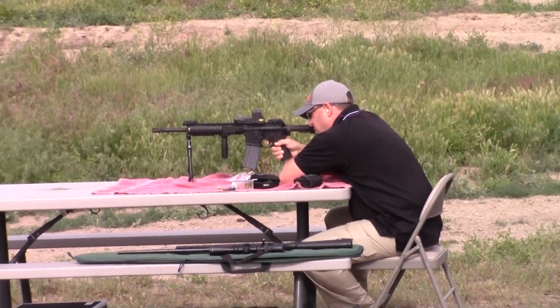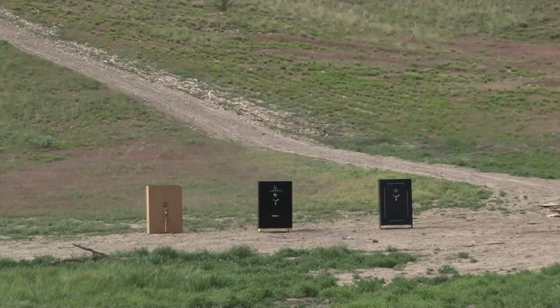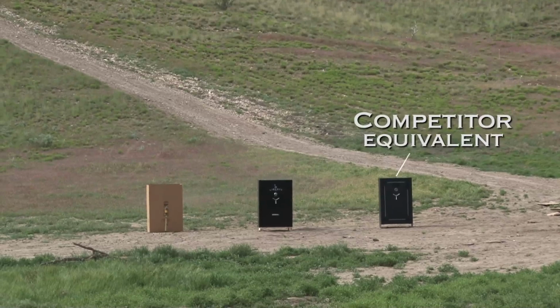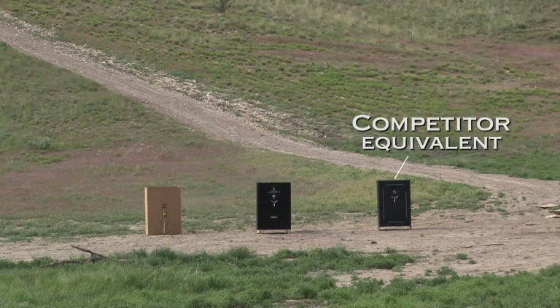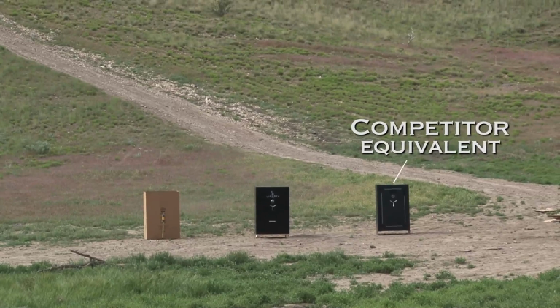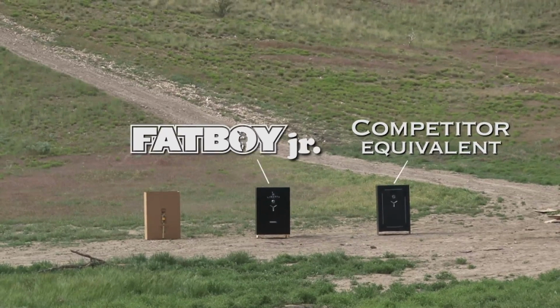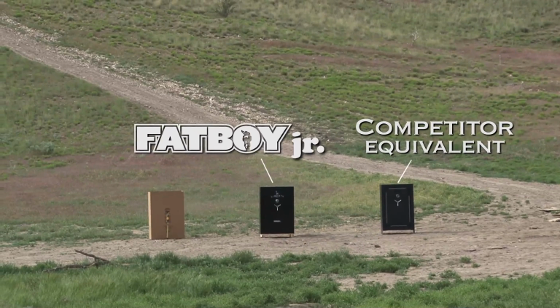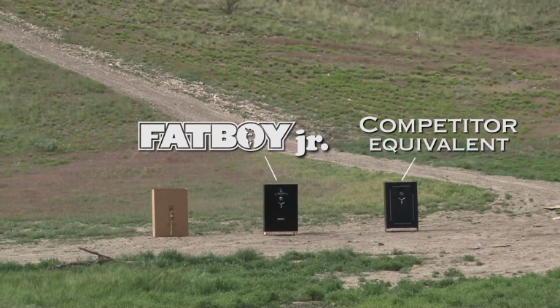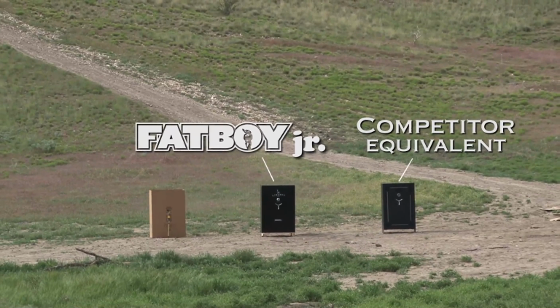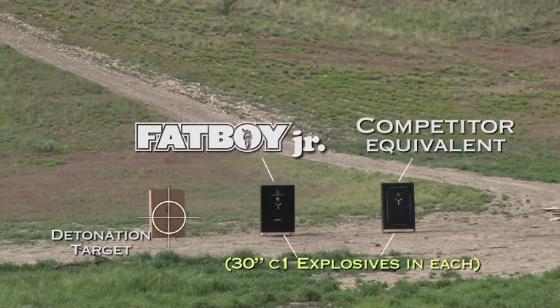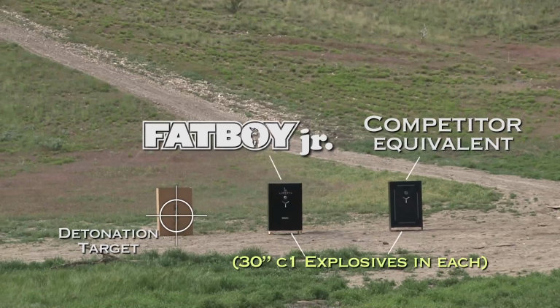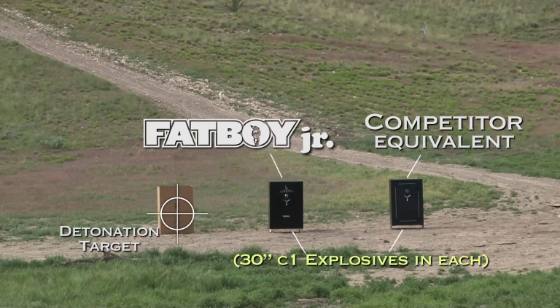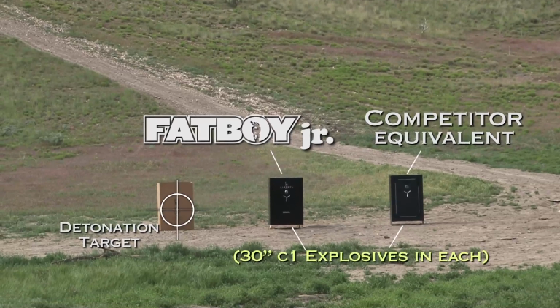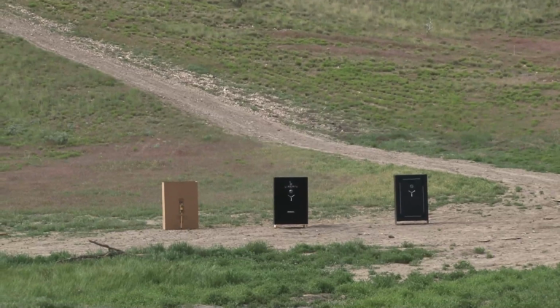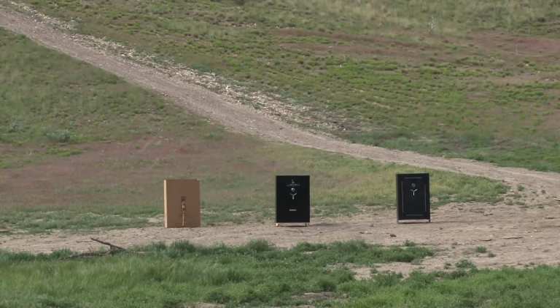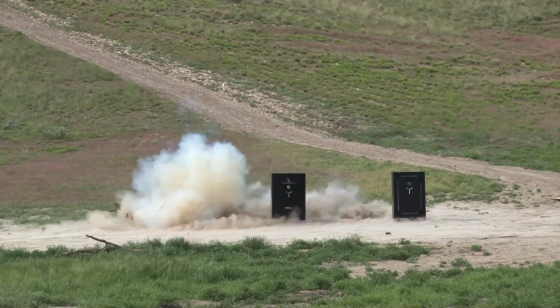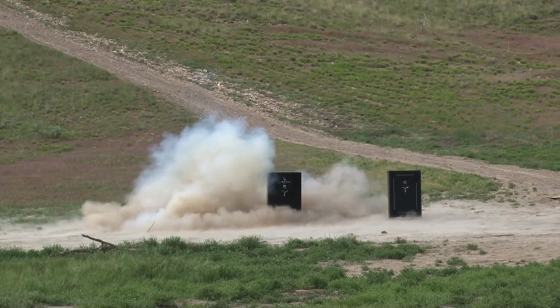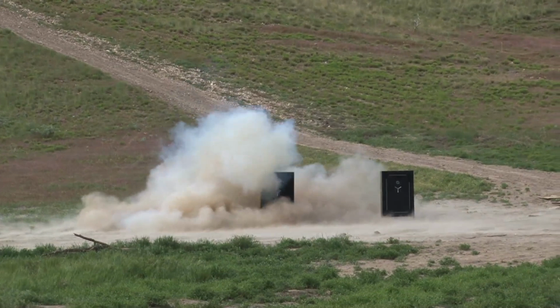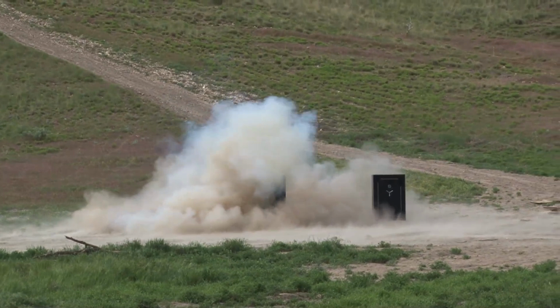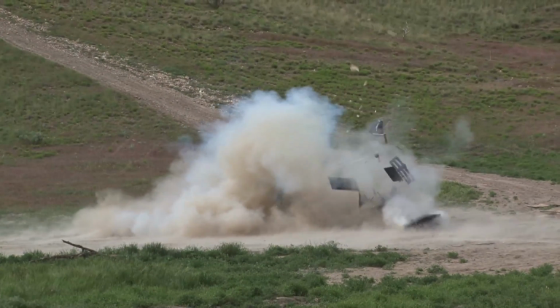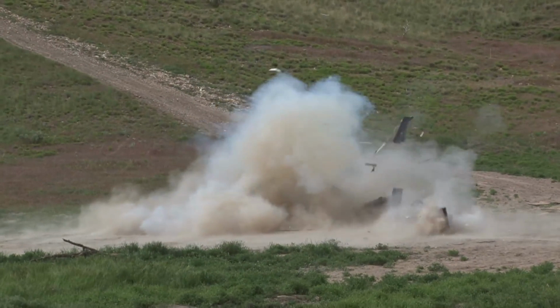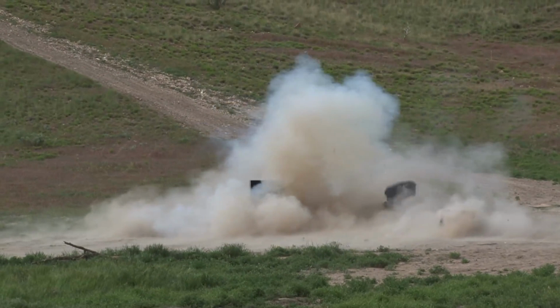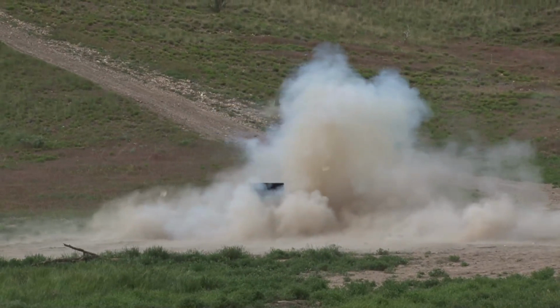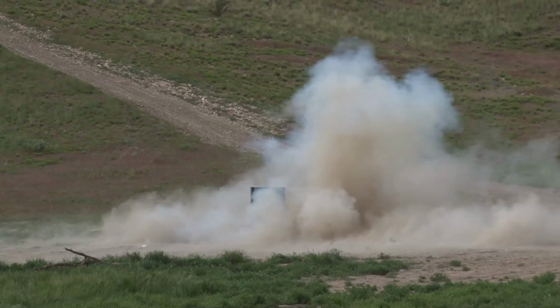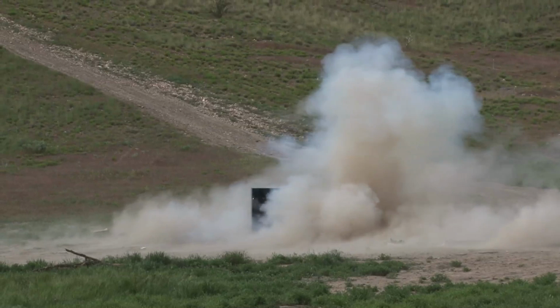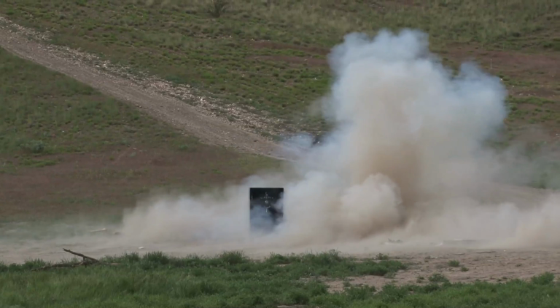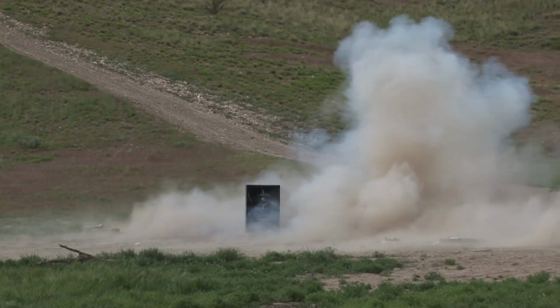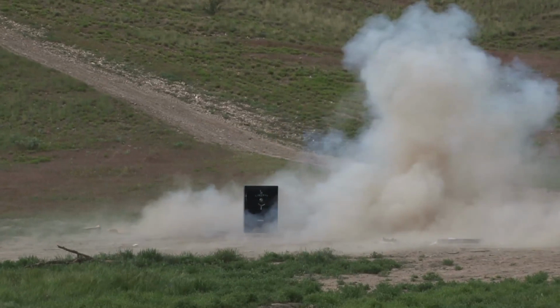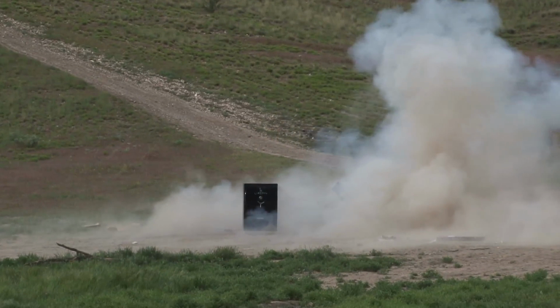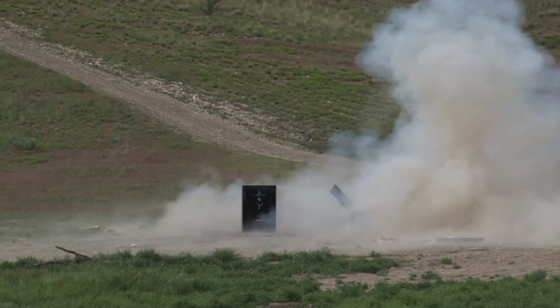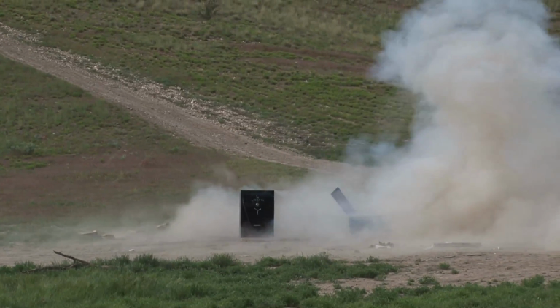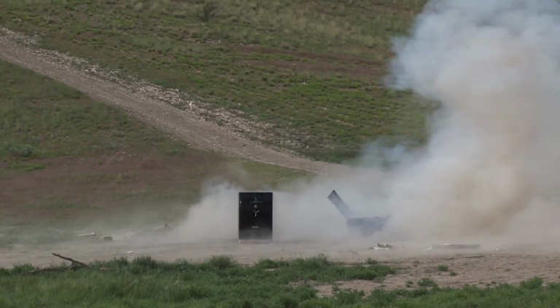There's the competitor's safe on the right and Liberty's on the left. Here we go — oh man!